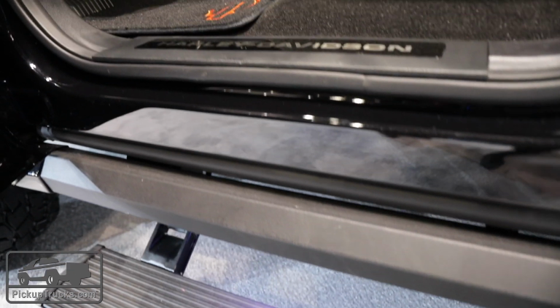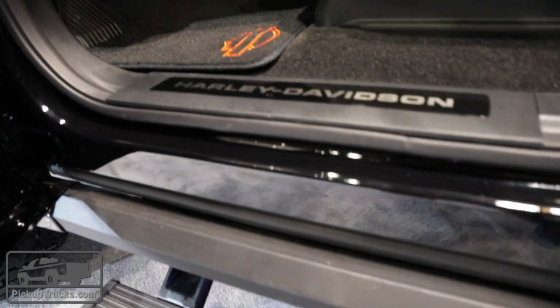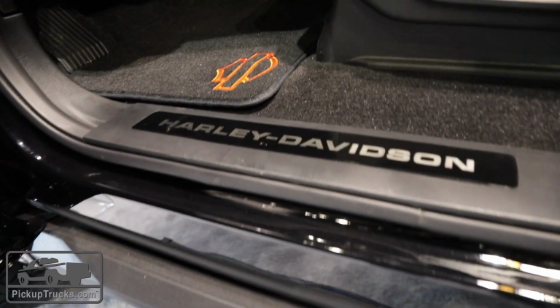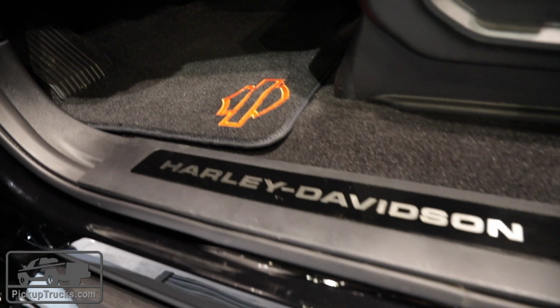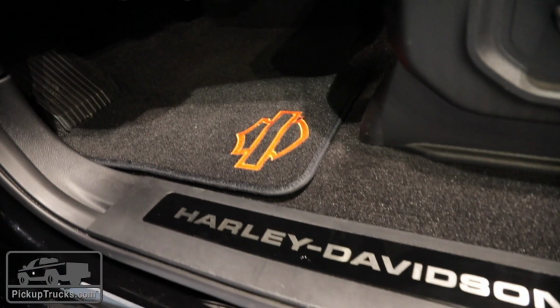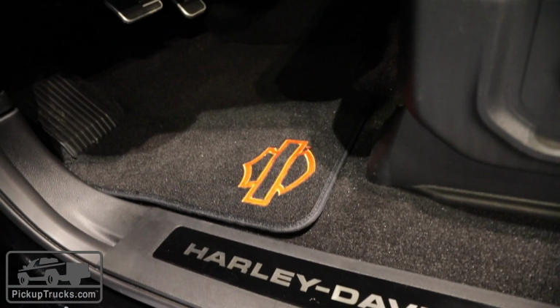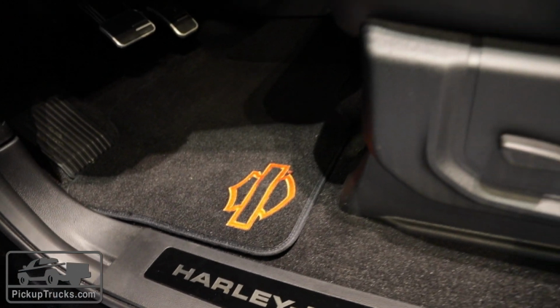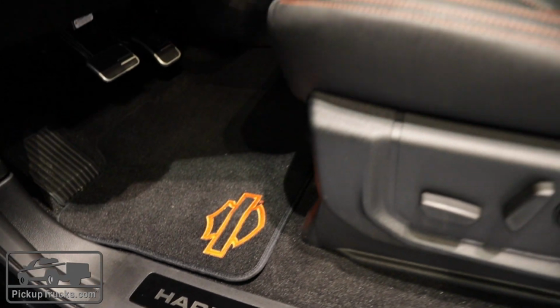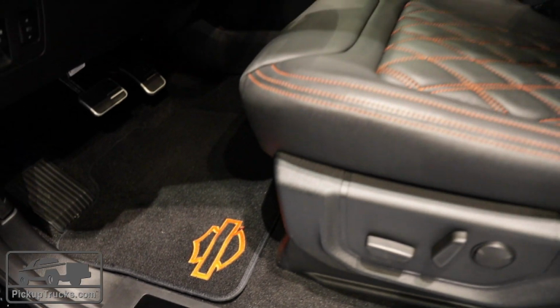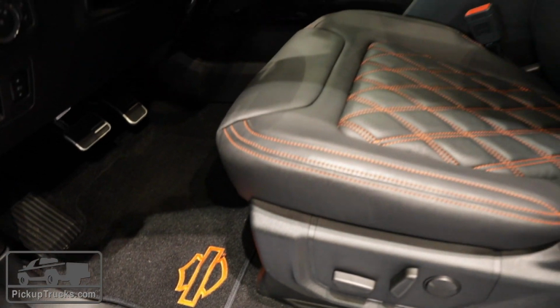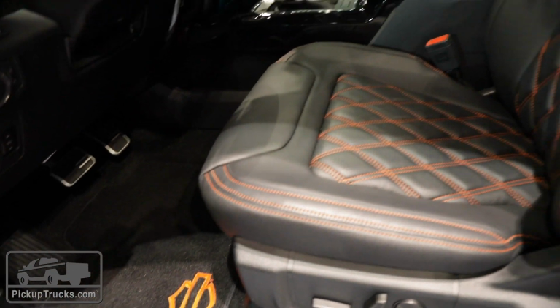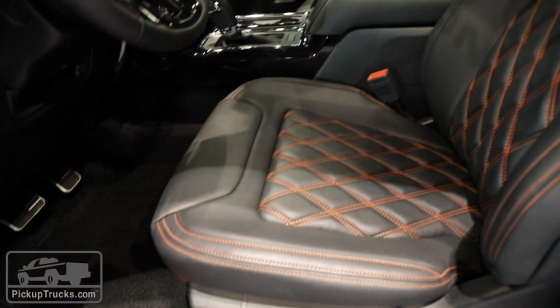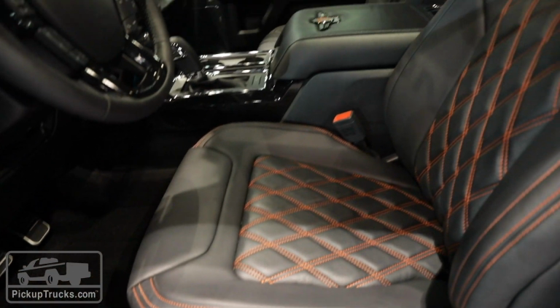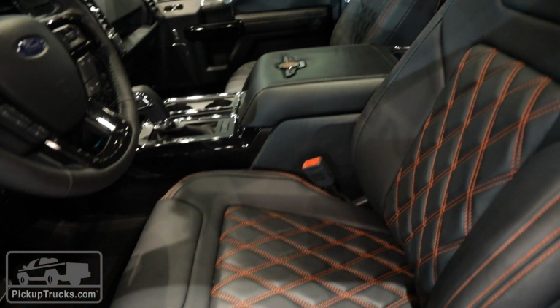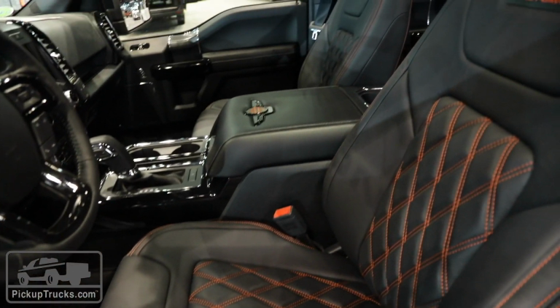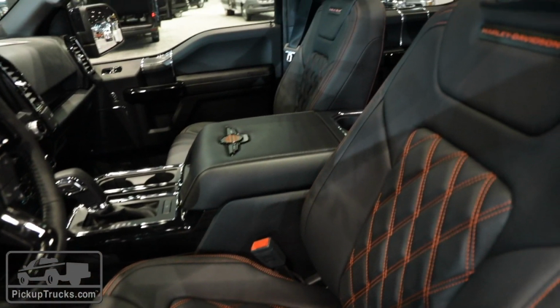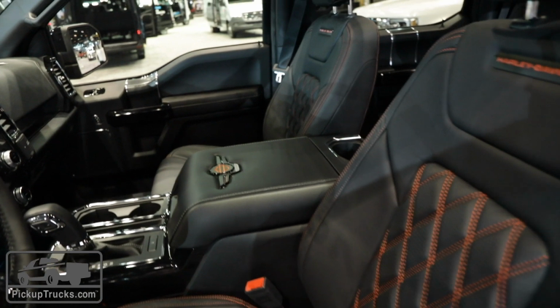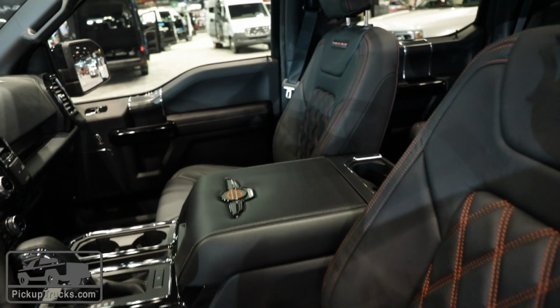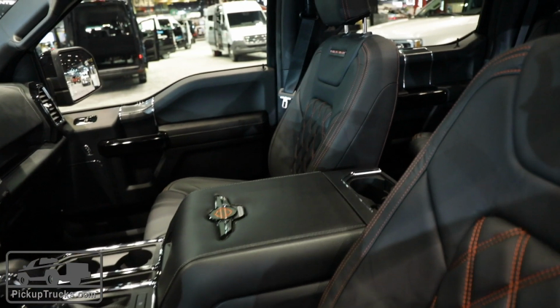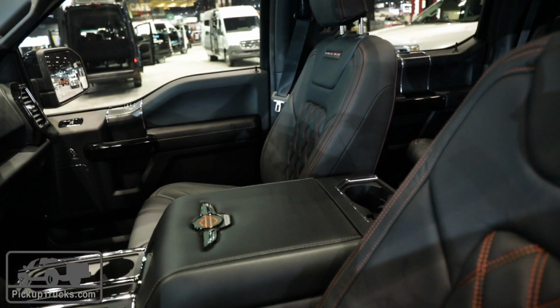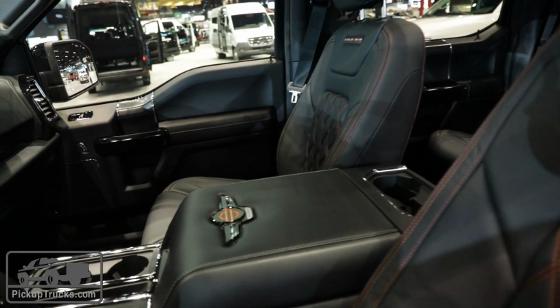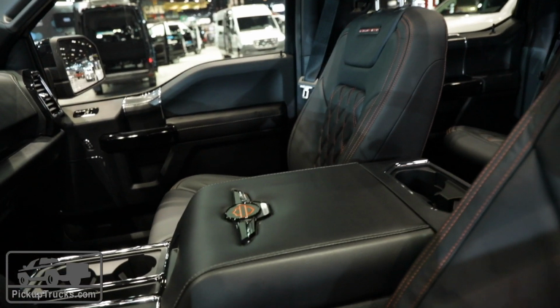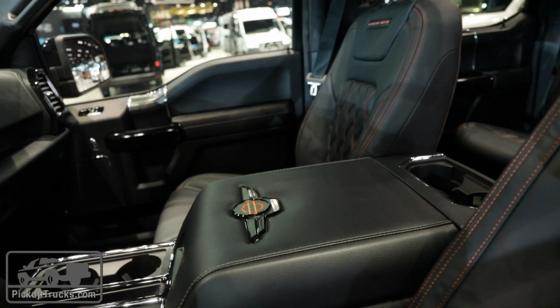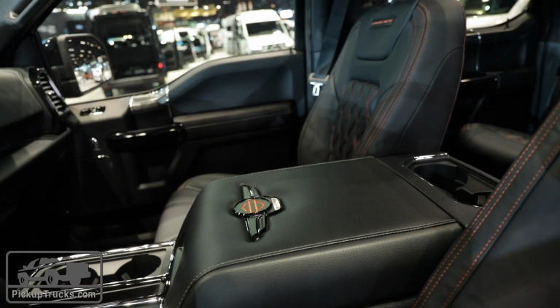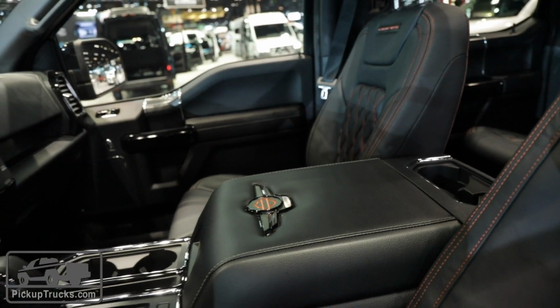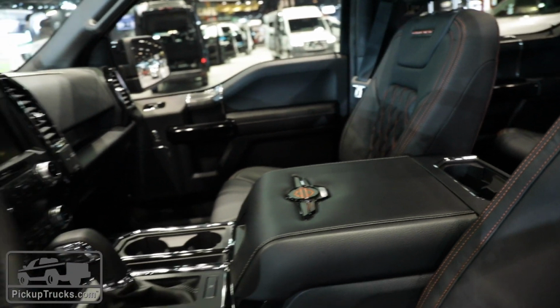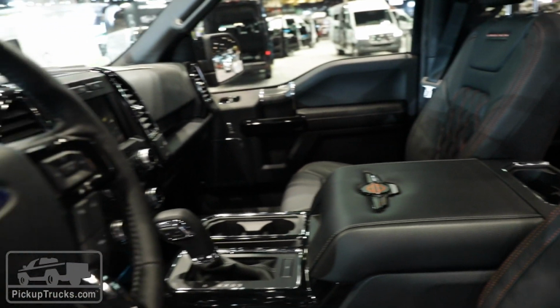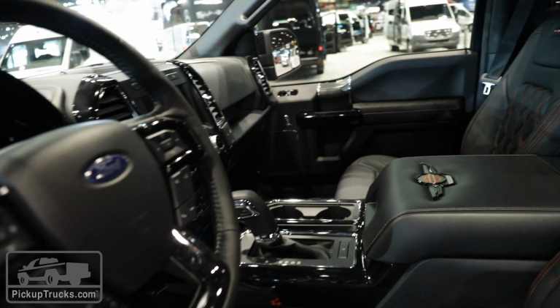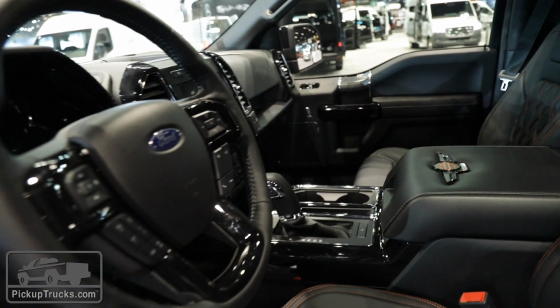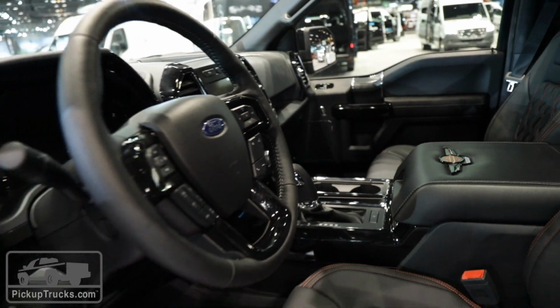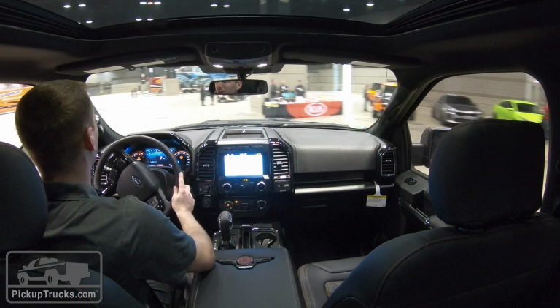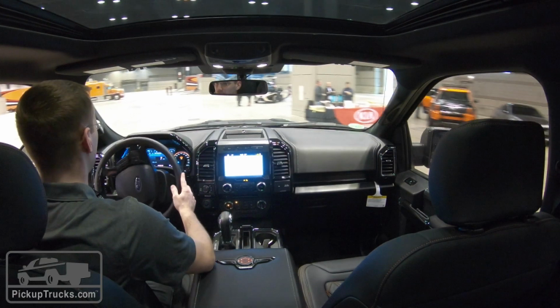Inside, there are Harley logos on the floor mats, plush Harley leather throughout the interior with red stitching. Also, Harley logos on the center console and high-gloss black accents all around the dash.